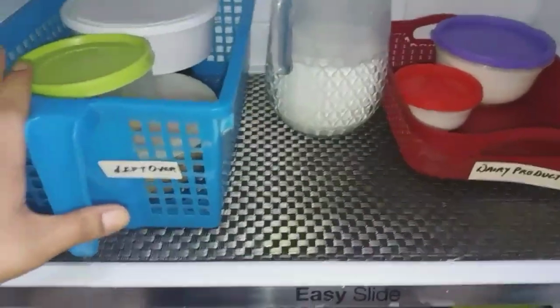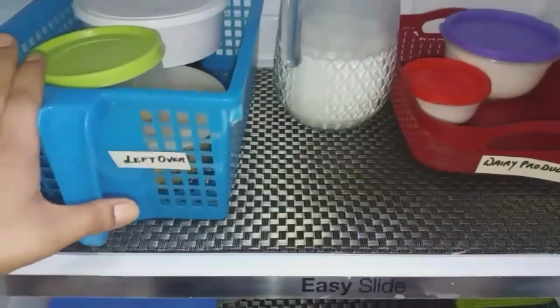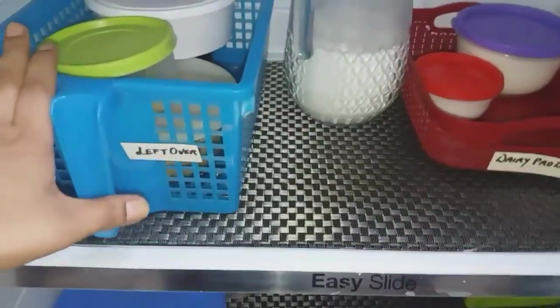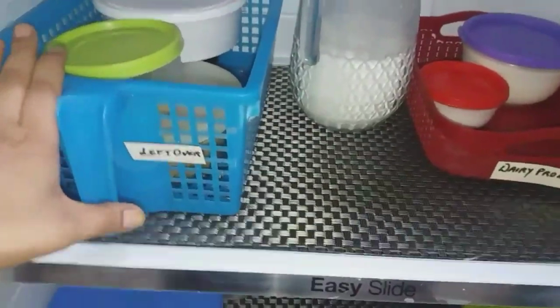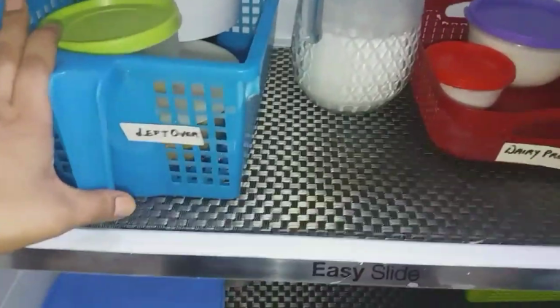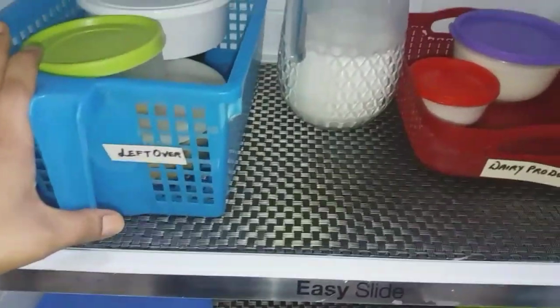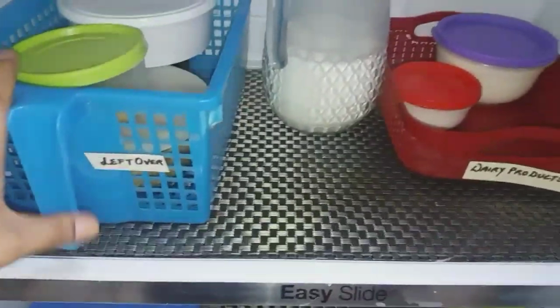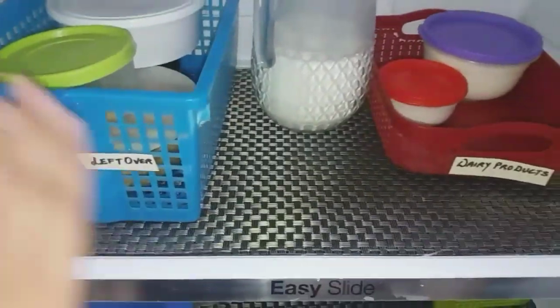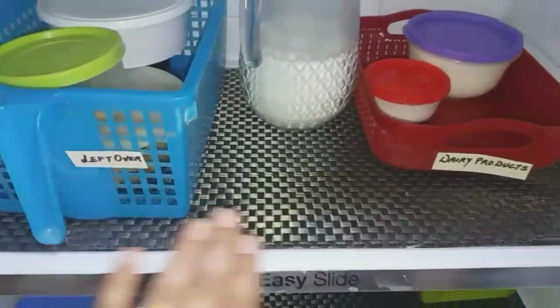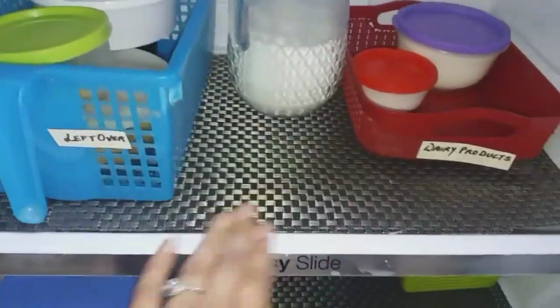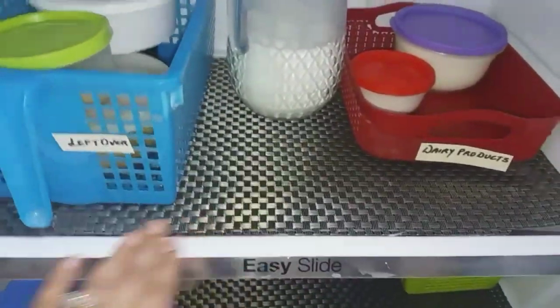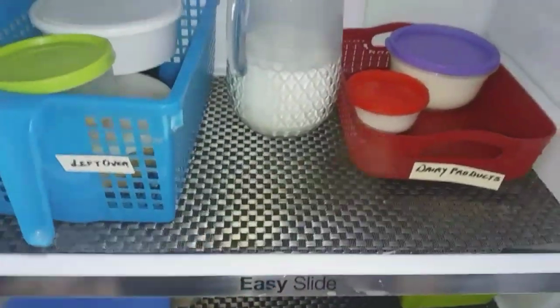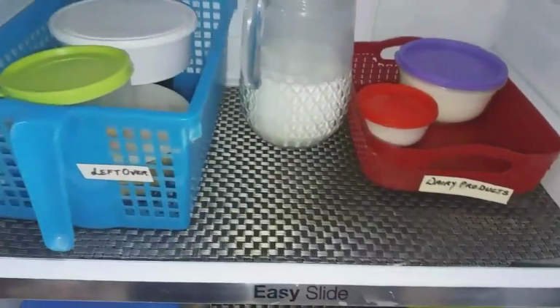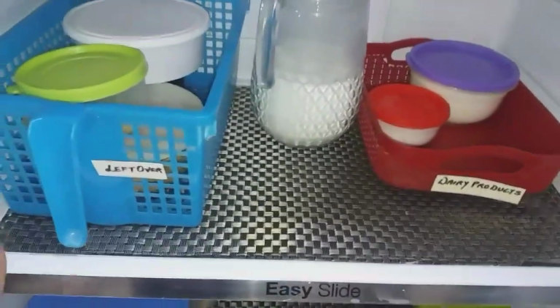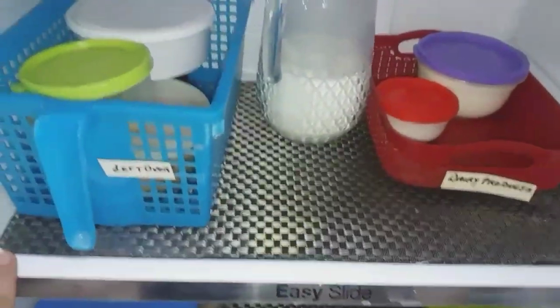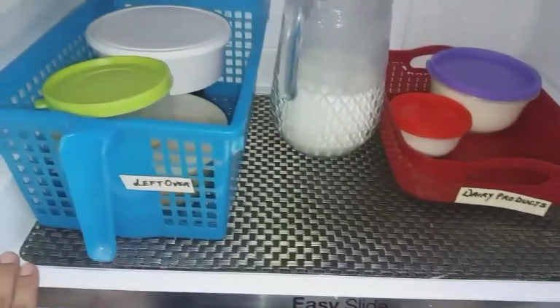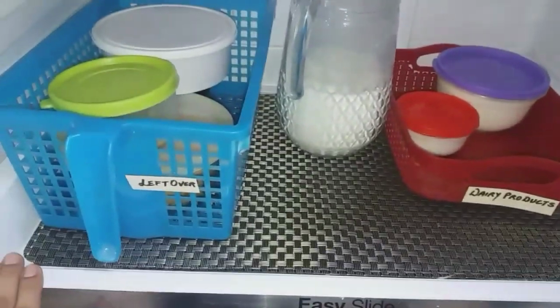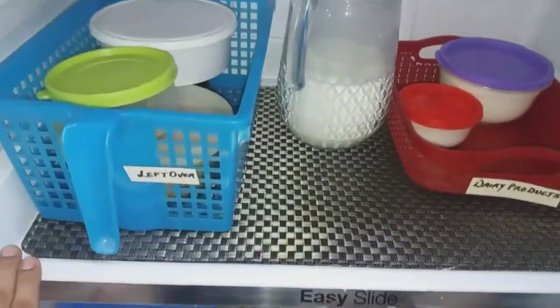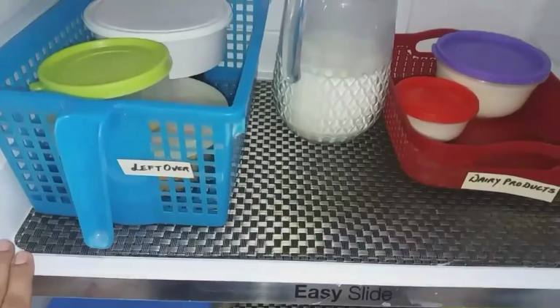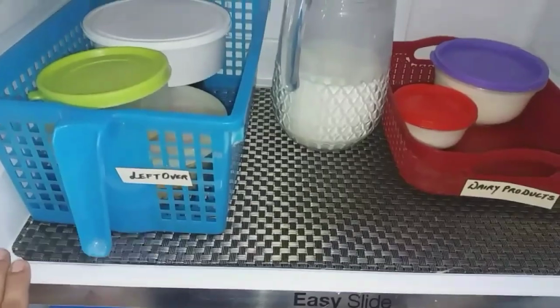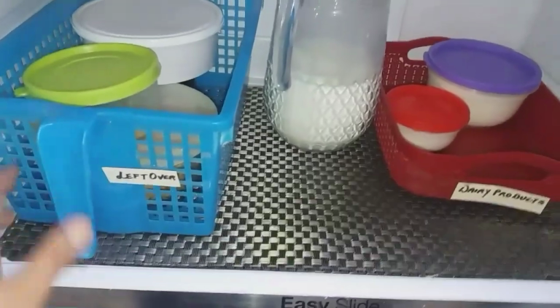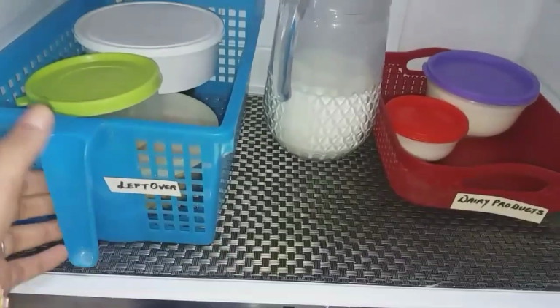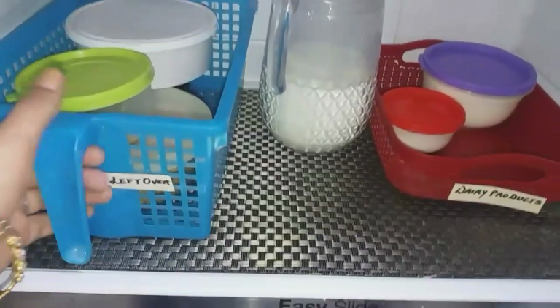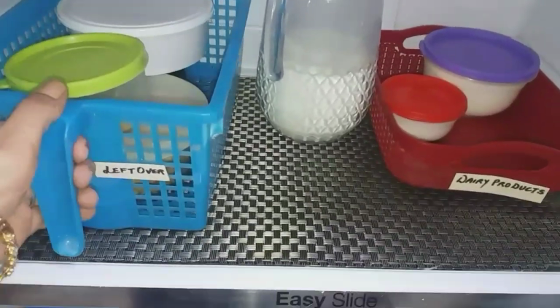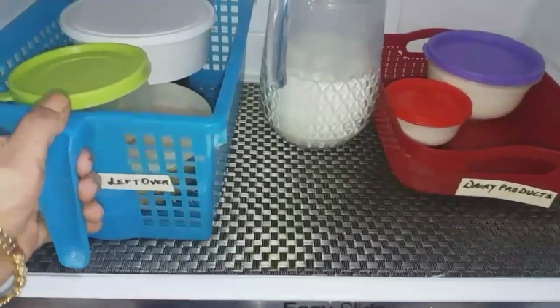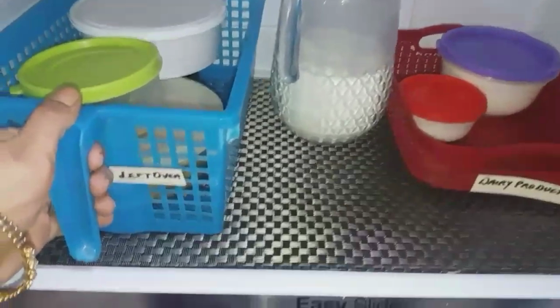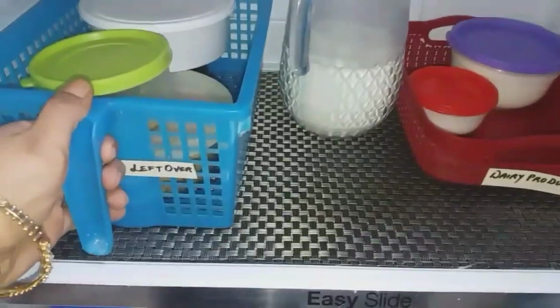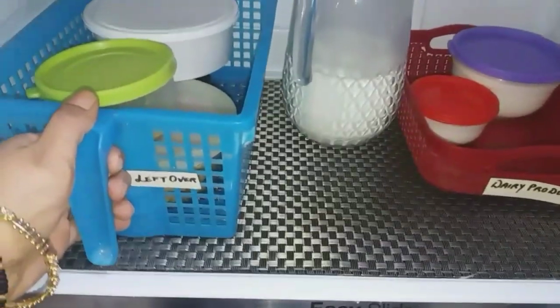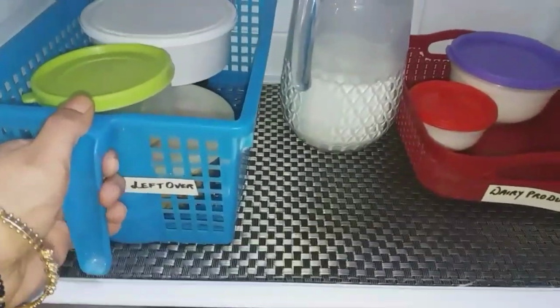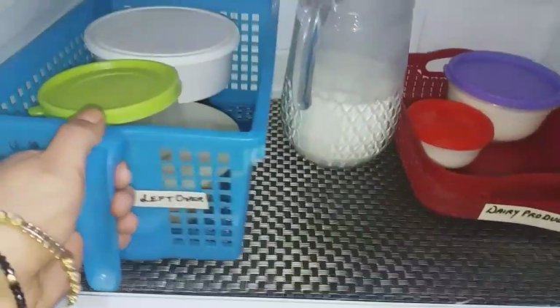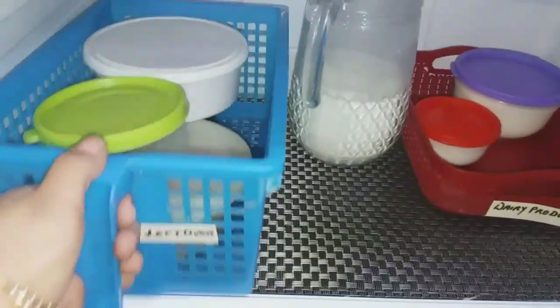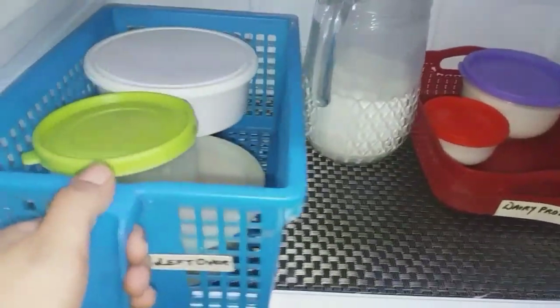Here on this coldest shelf I keep my leftover stuff and dairy products, as it's very easy to take things out from here. I've used a glass jug for milk as it occupies very little space. Let's find out what and how I have kept things in our leftover bucket.